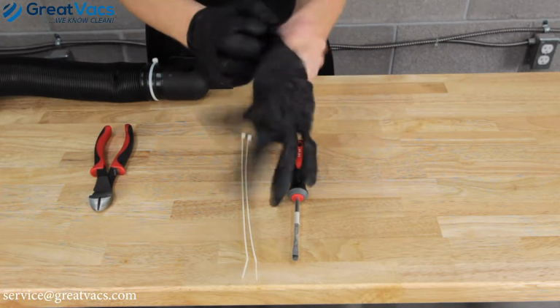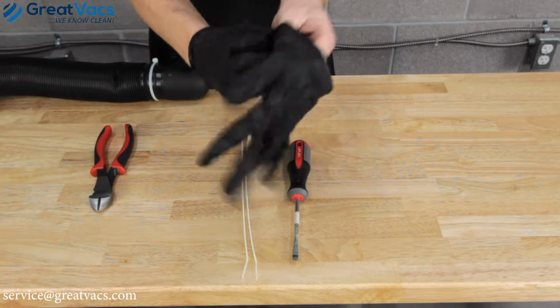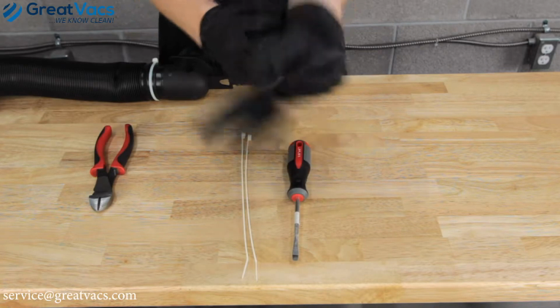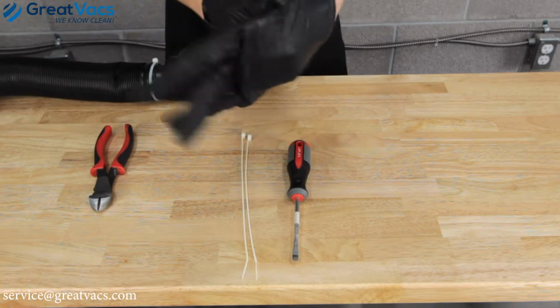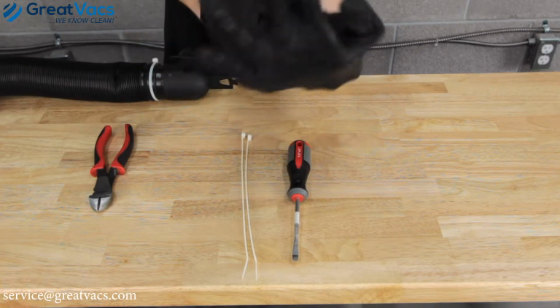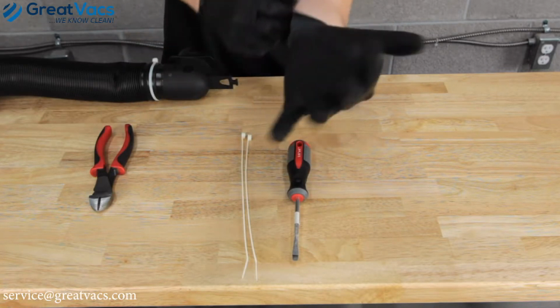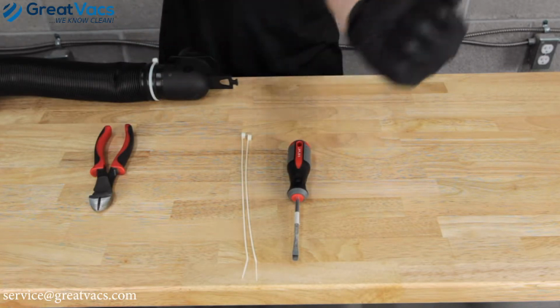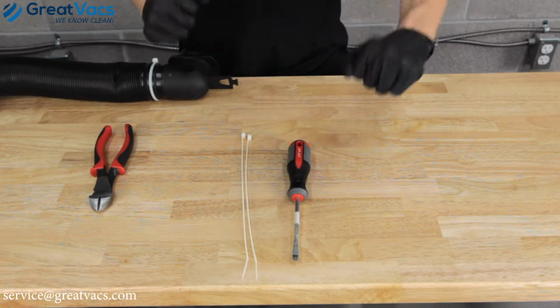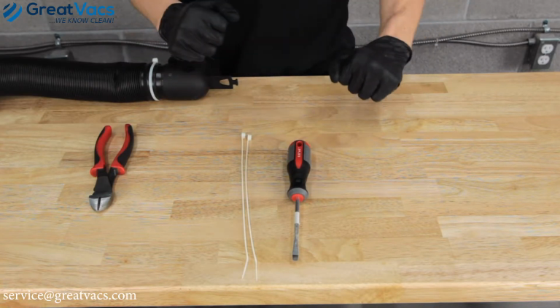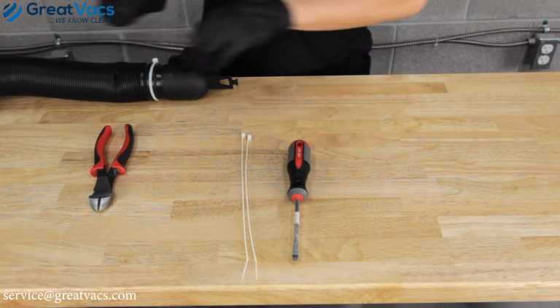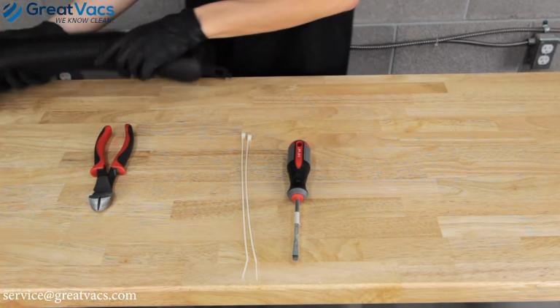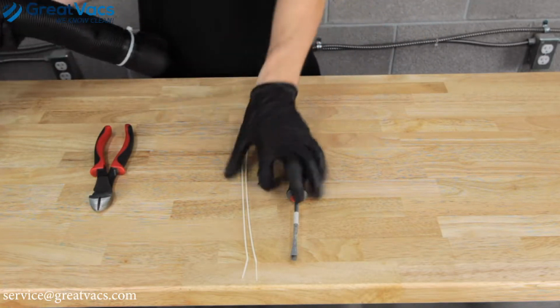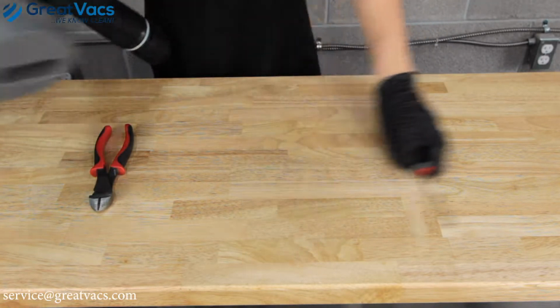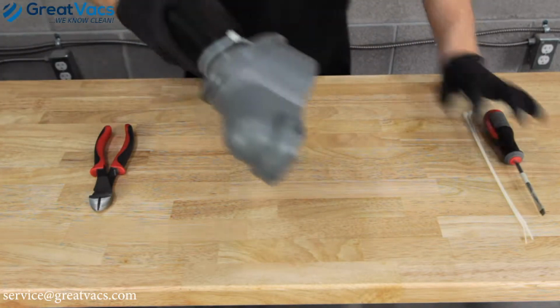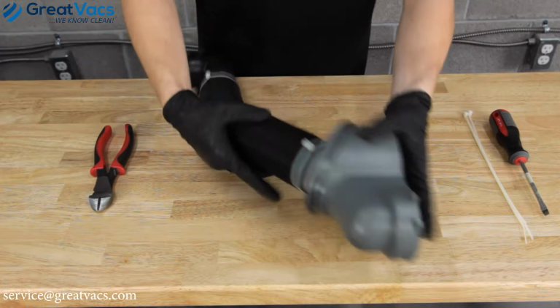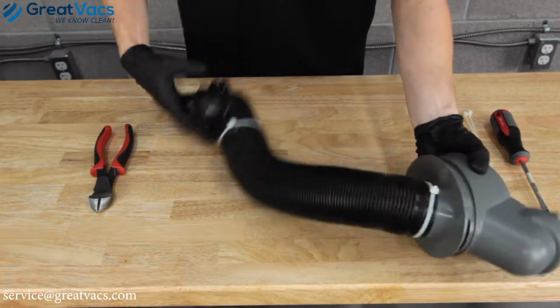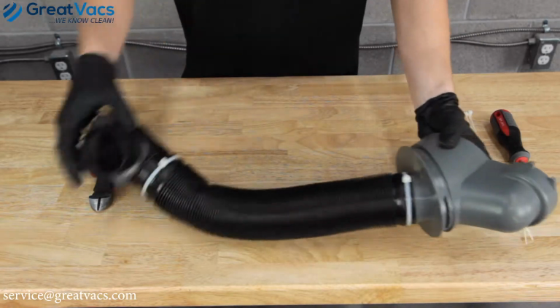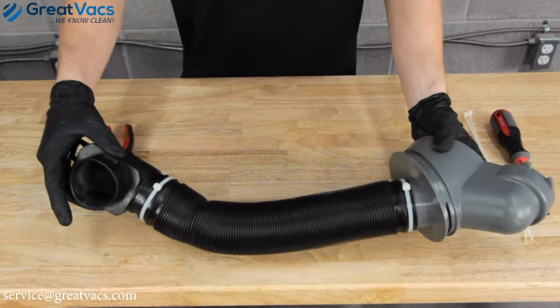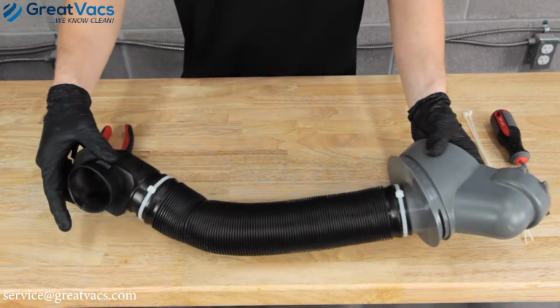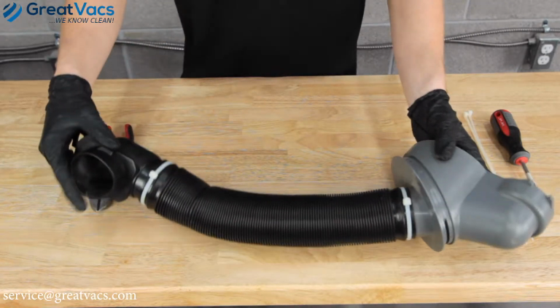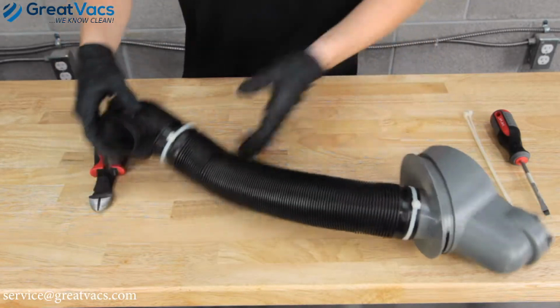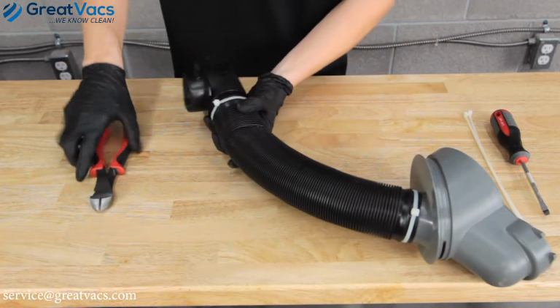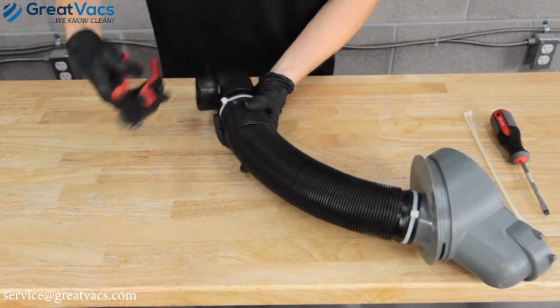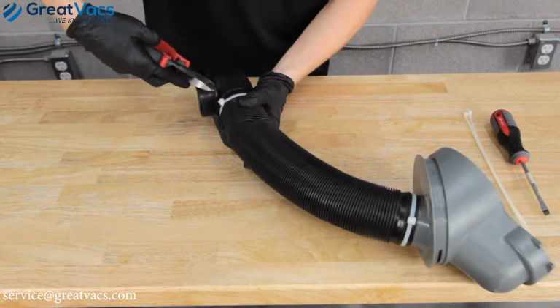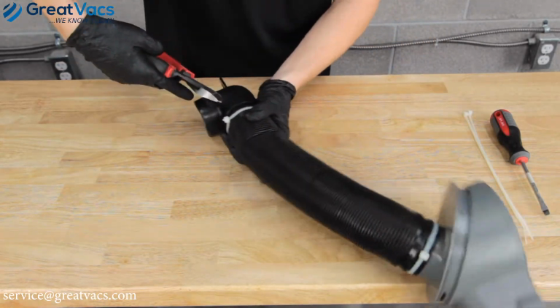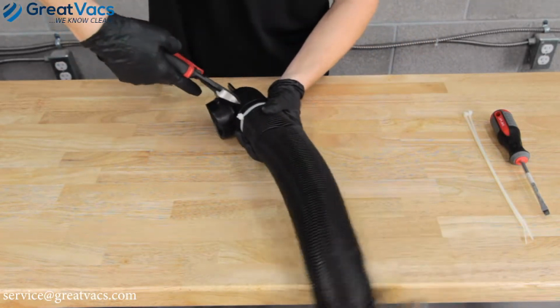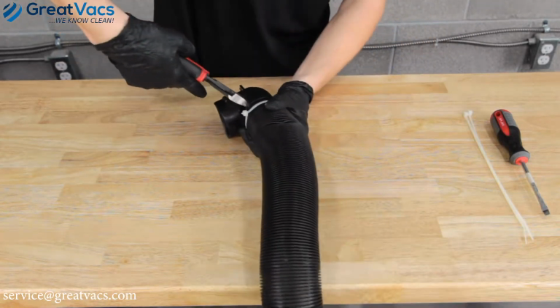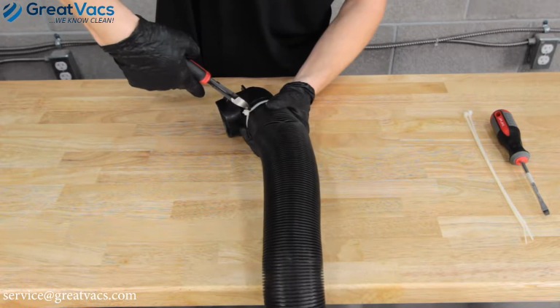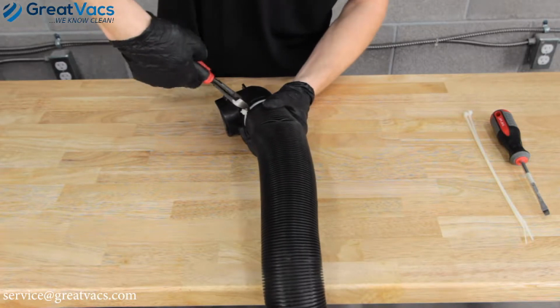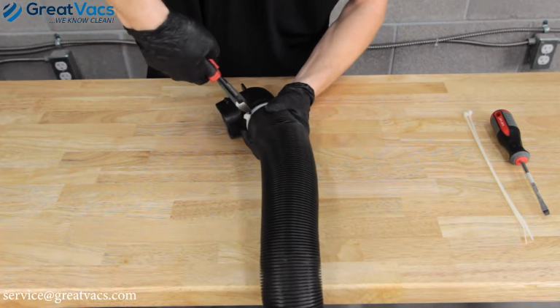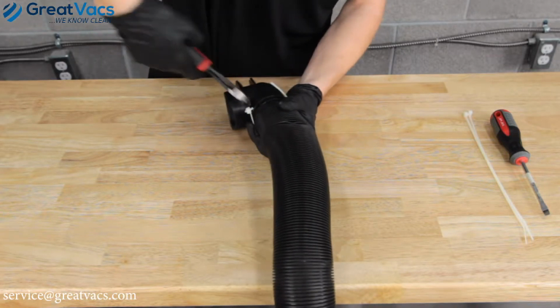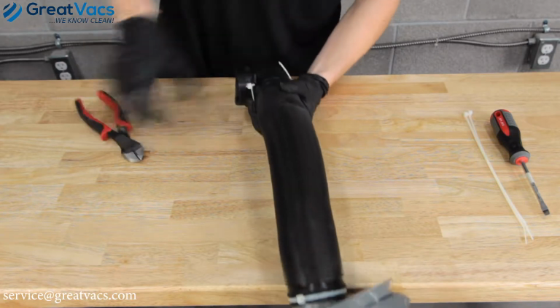So let's get started. You should notice there's going to be two zip ties, one on each side. Take the wire cutters and snip.